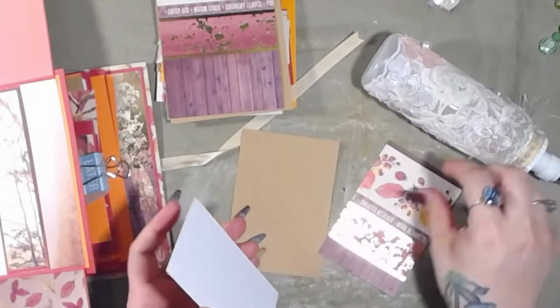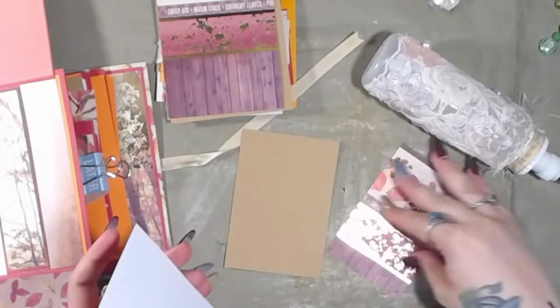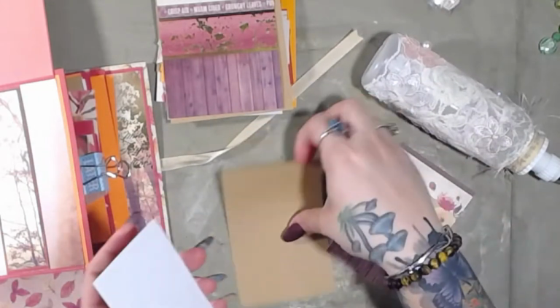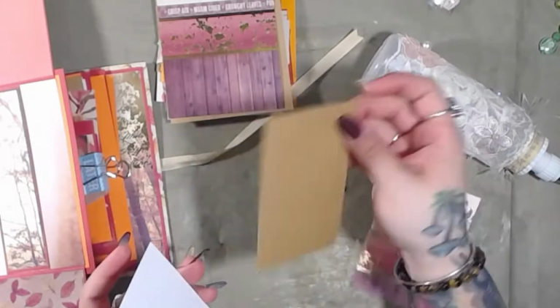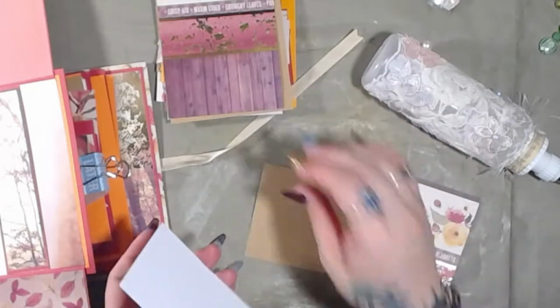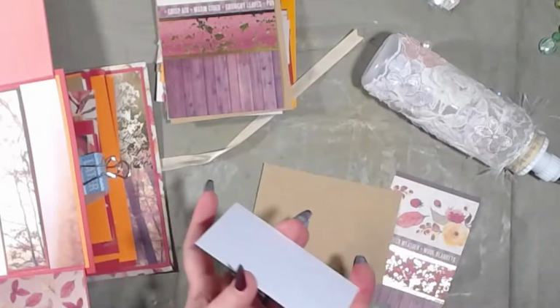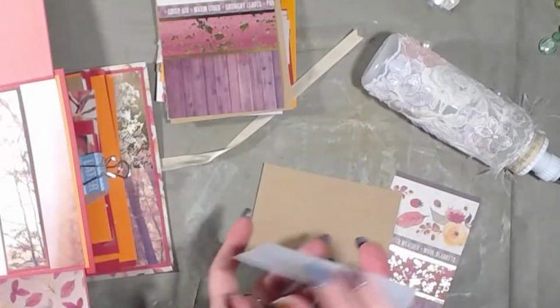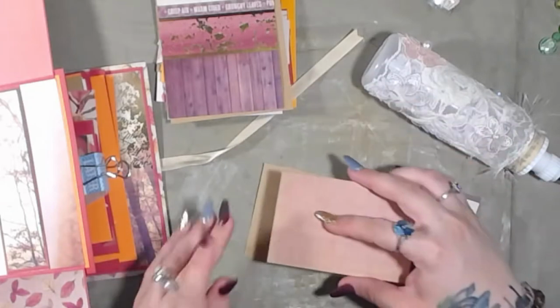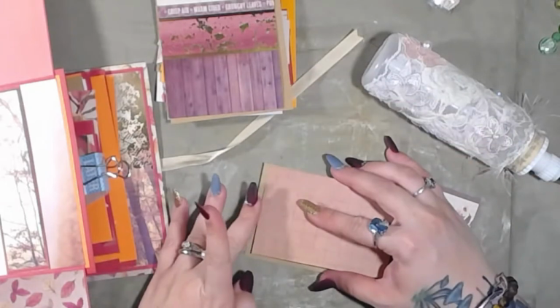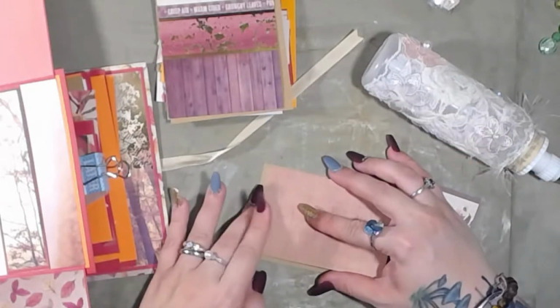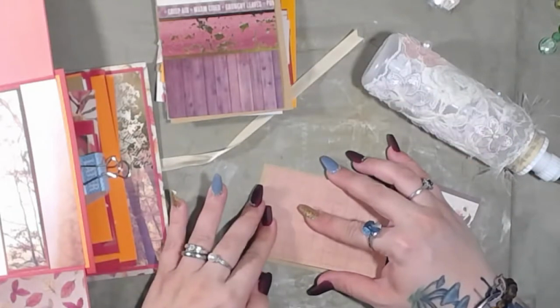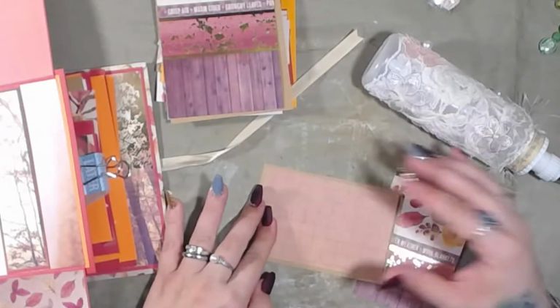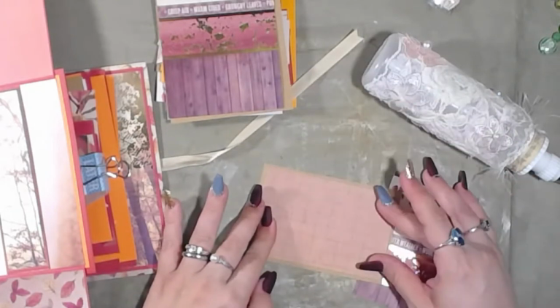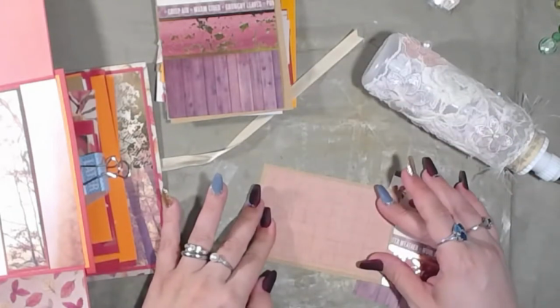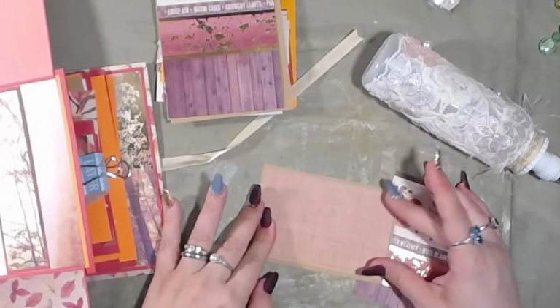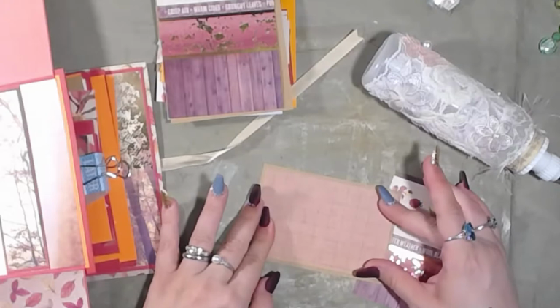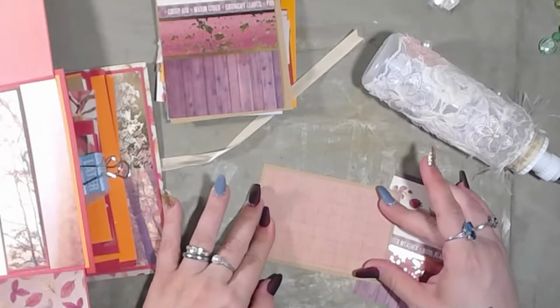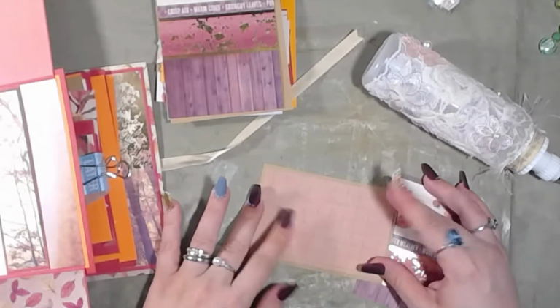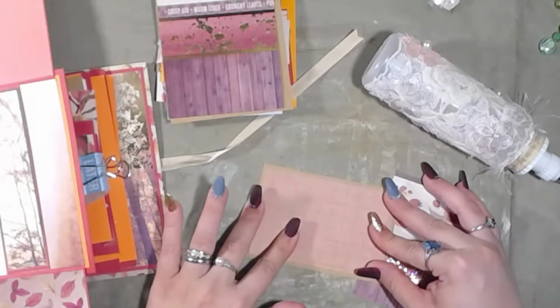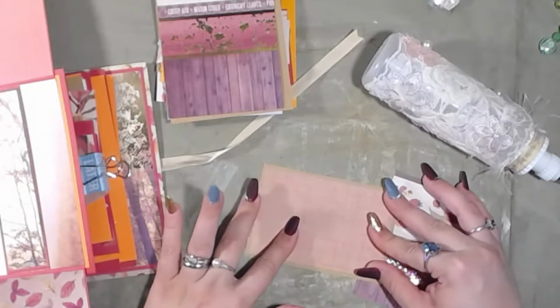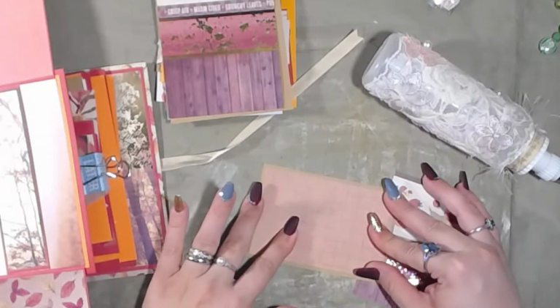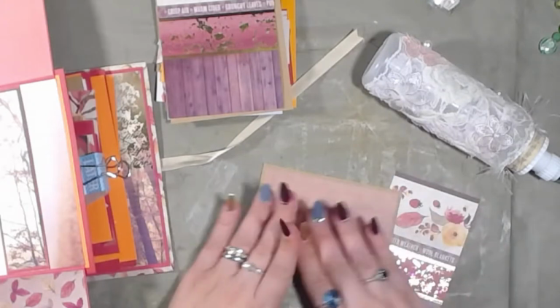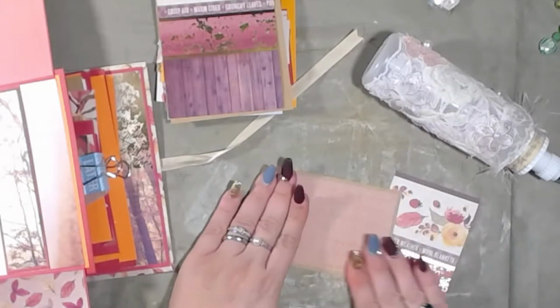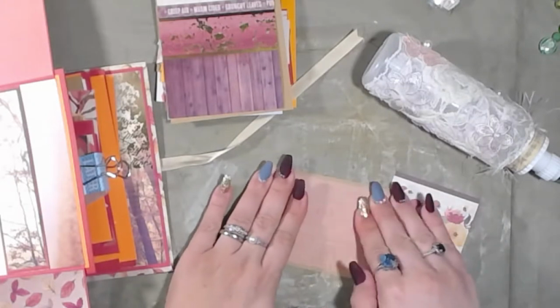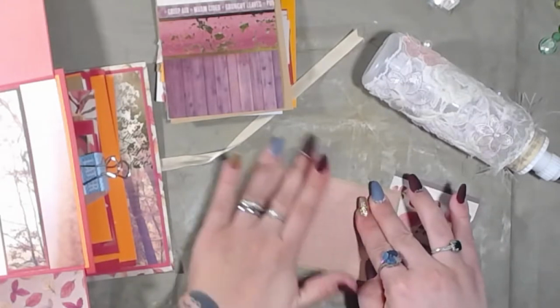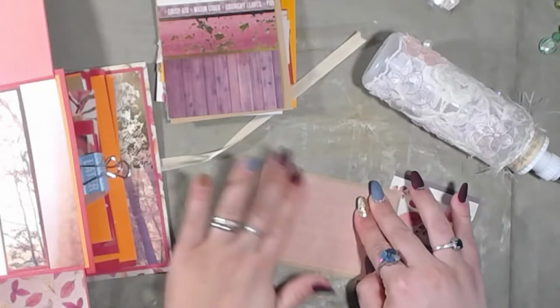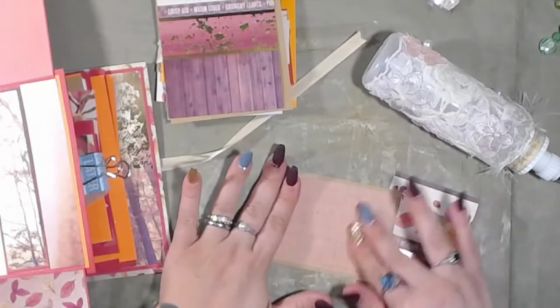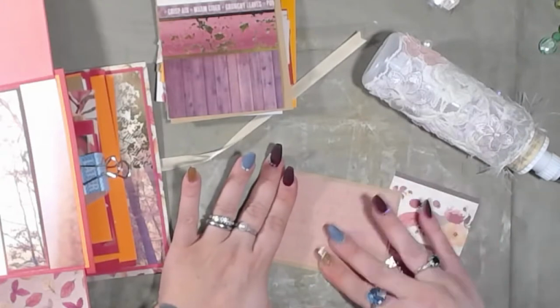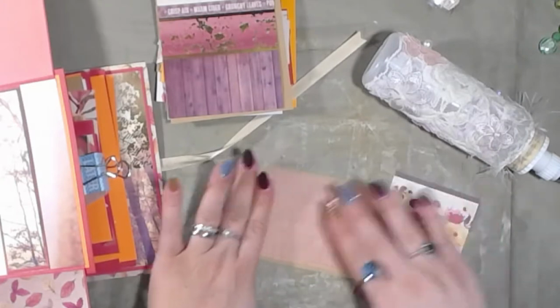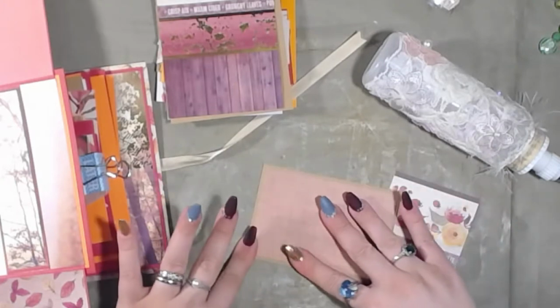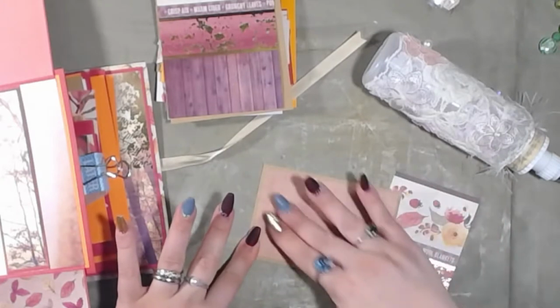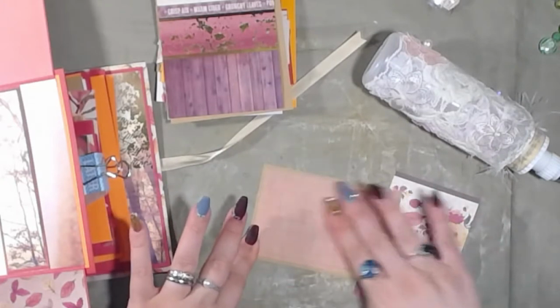Honestly, I have no idea if that paper pad even has a collection. It was one of the hot buys that I got at Michael's a few years ago and just never used it — until now.